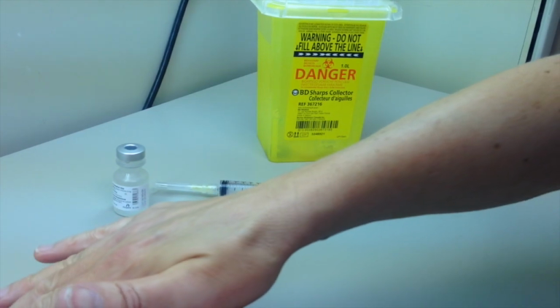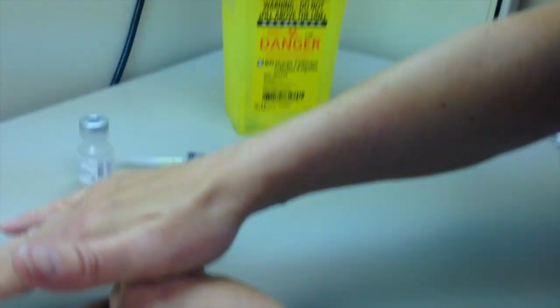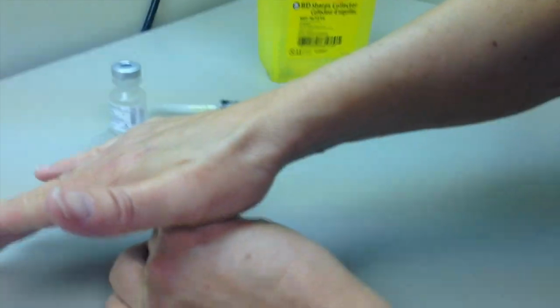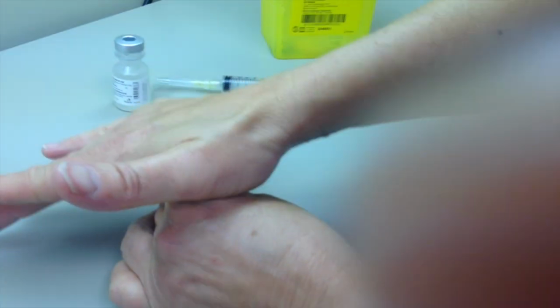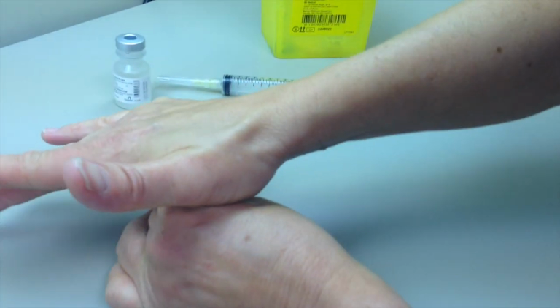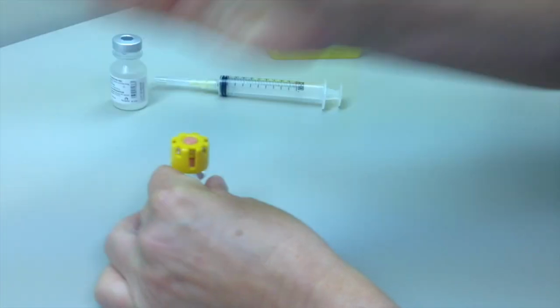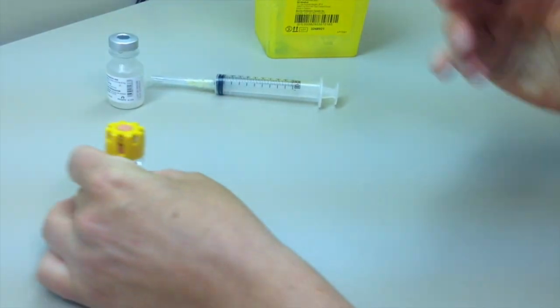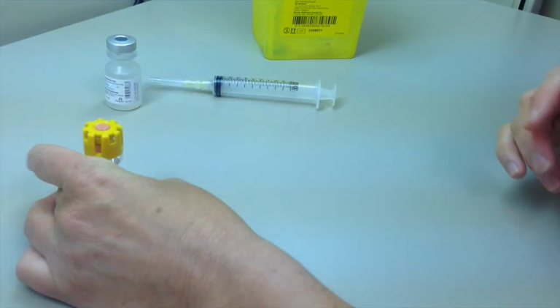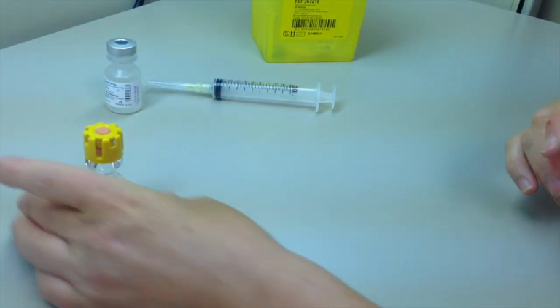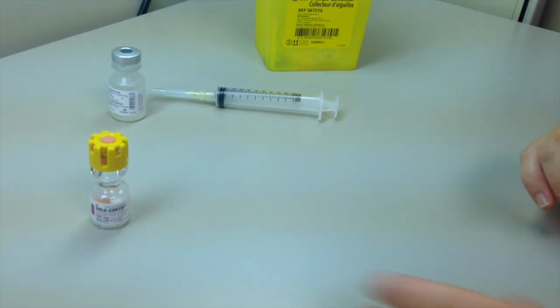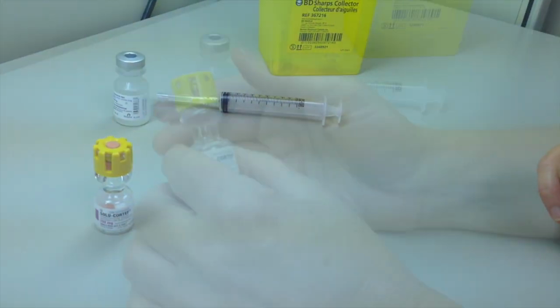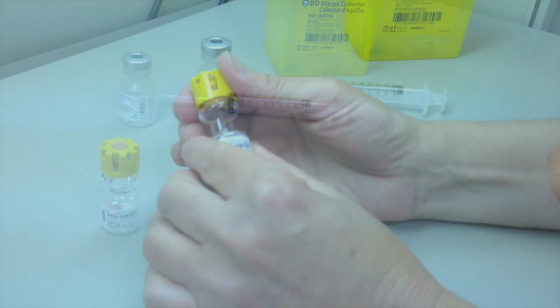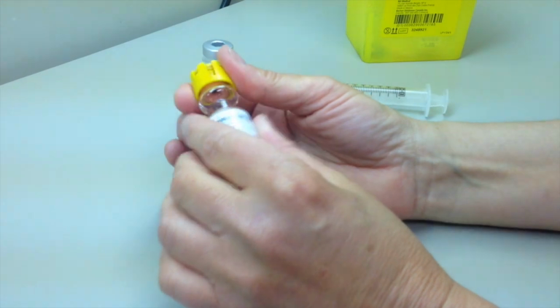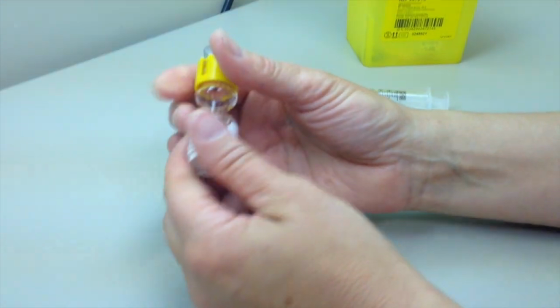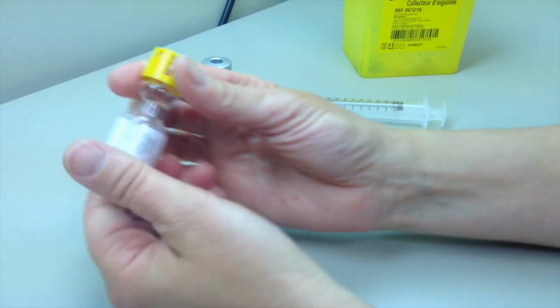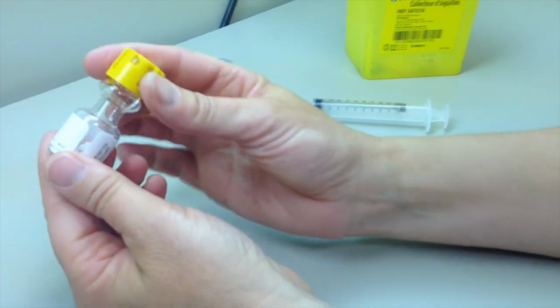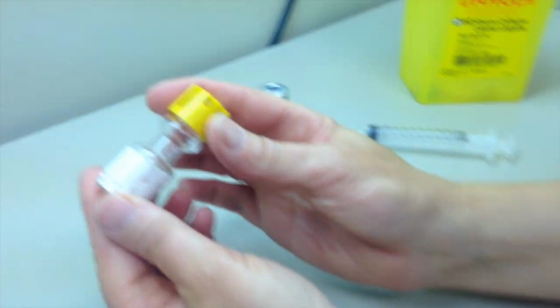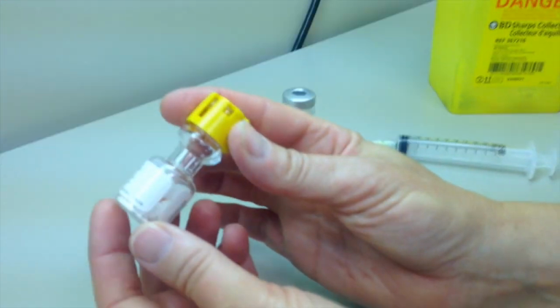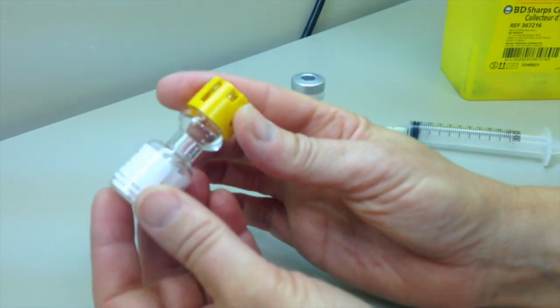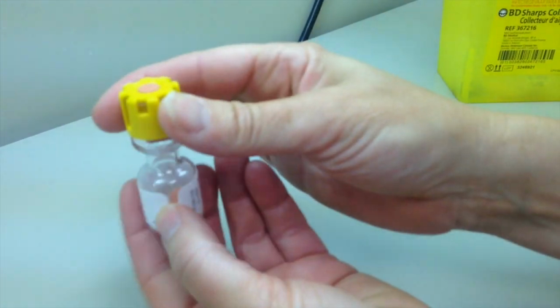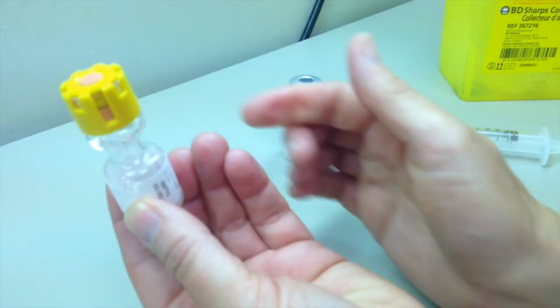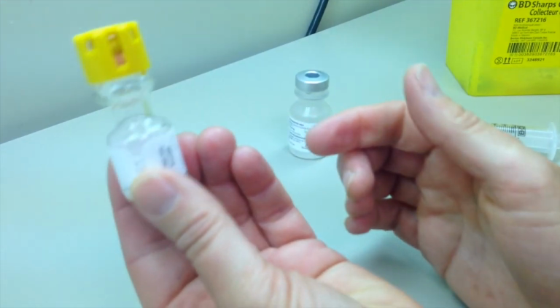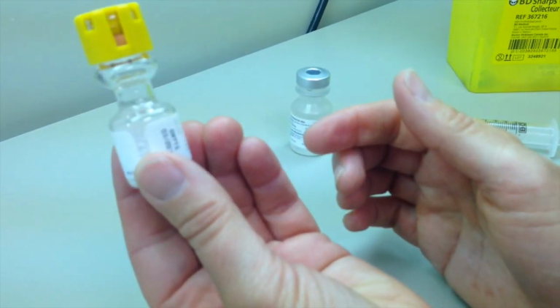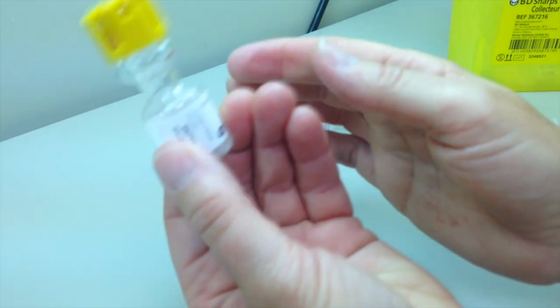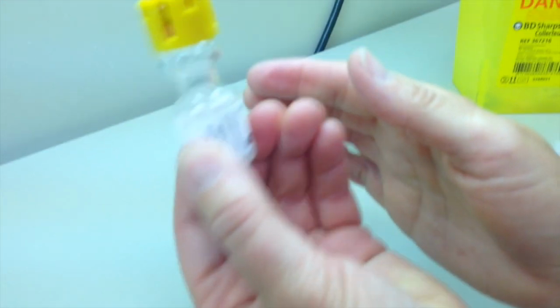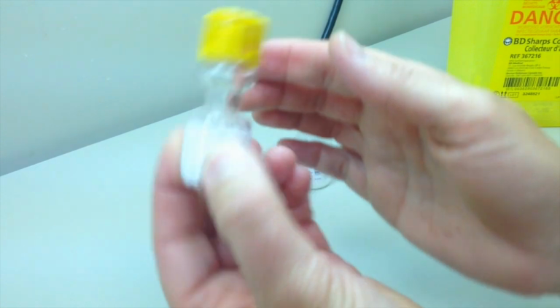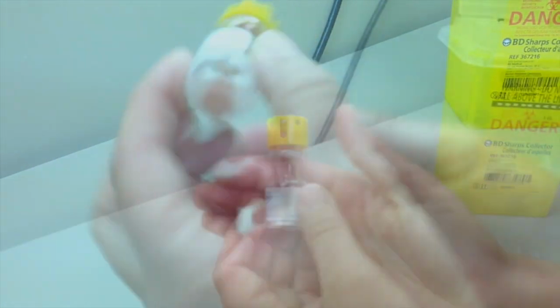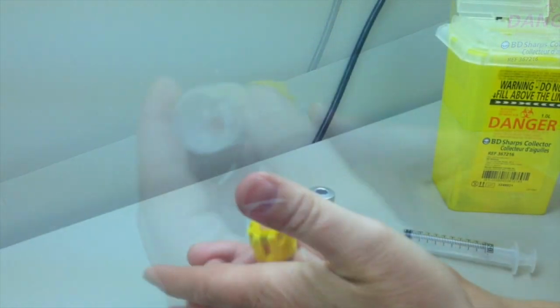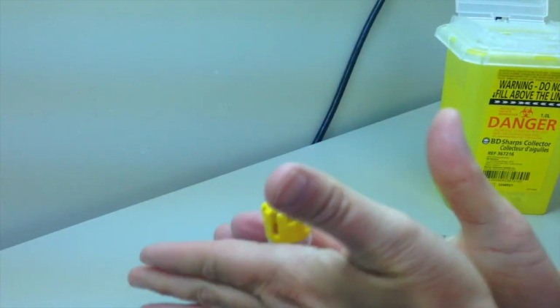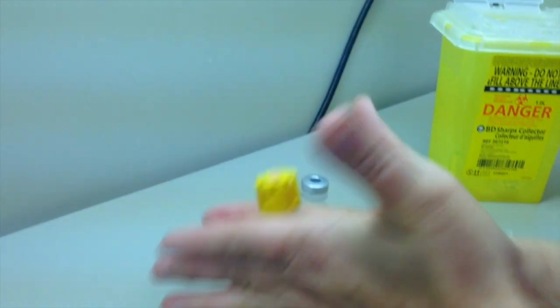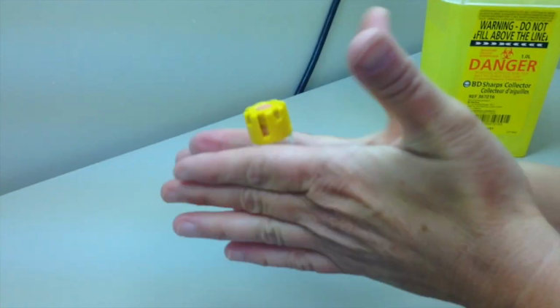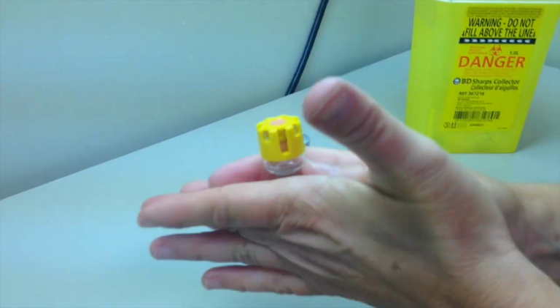Press the top part of the medication vial to push diluent into the powder. Gently swirl on the counter top or roll the bottle between your hands to dissolve completely. Do not shake vigorously.